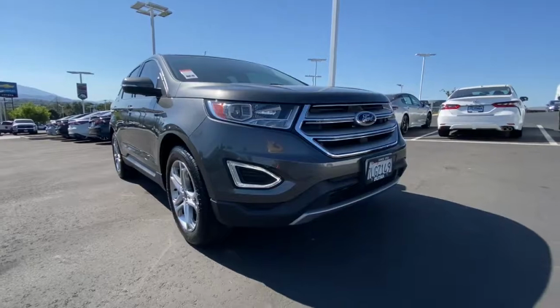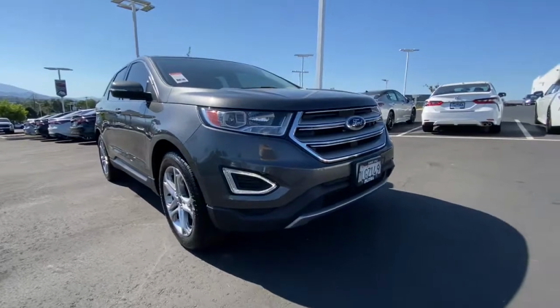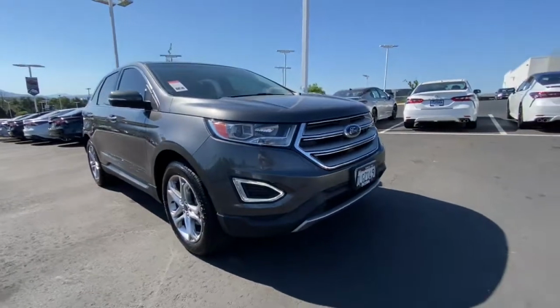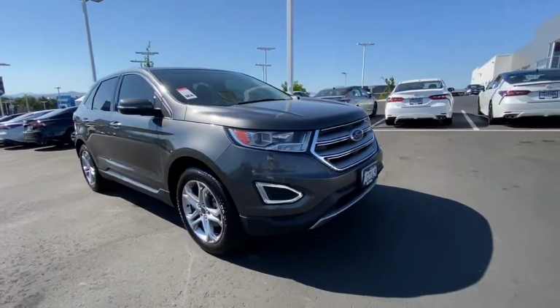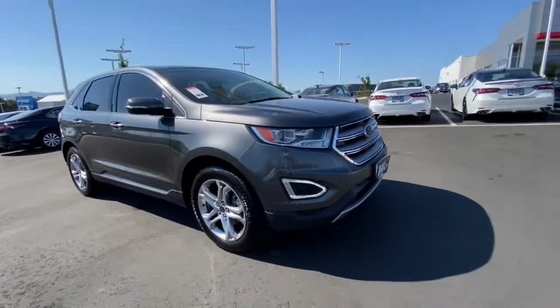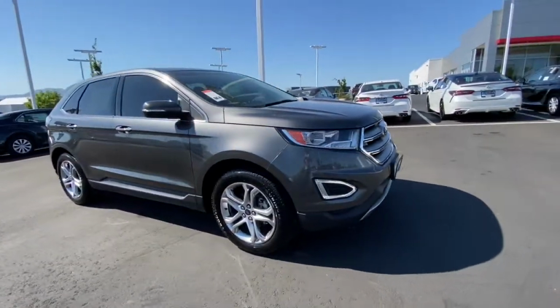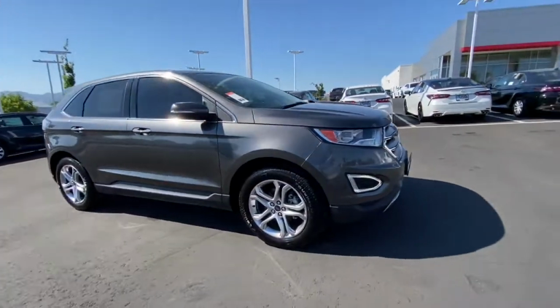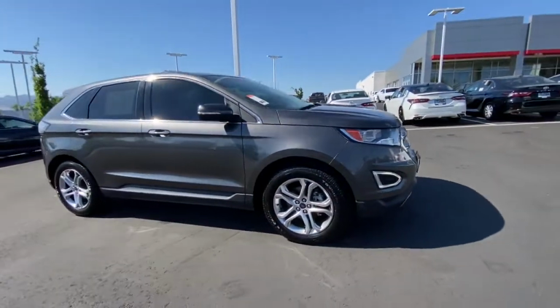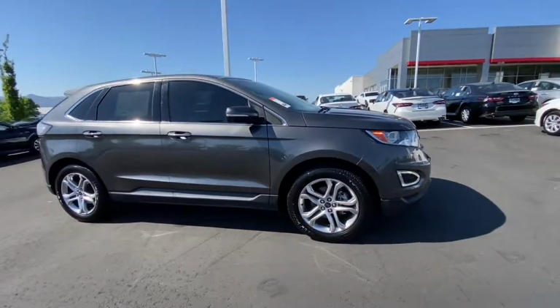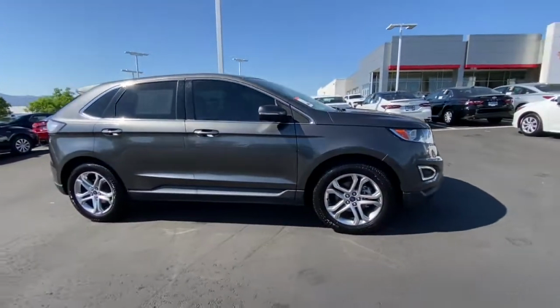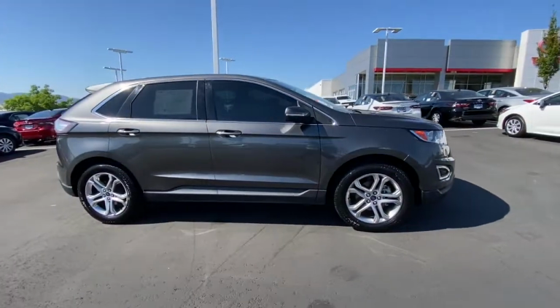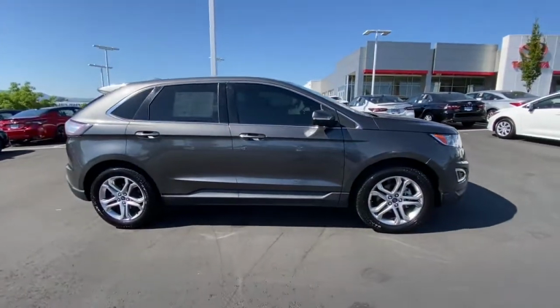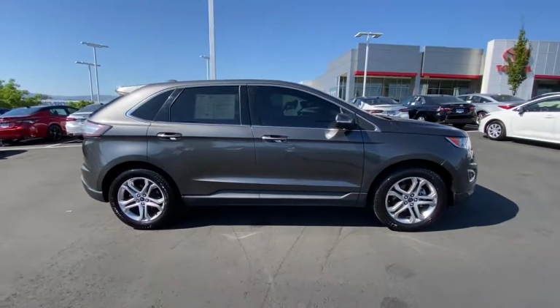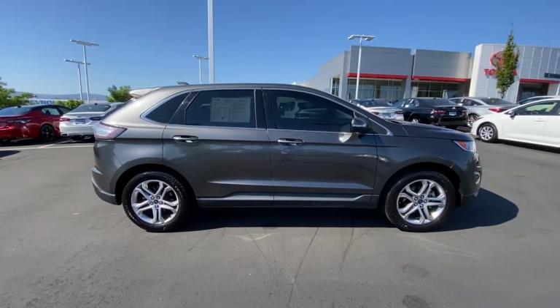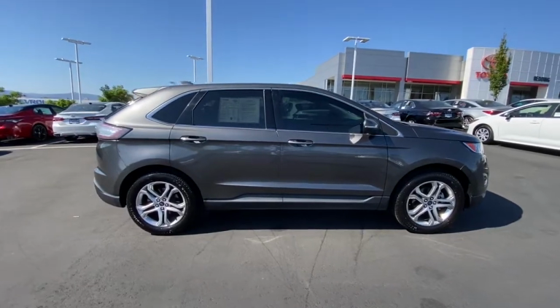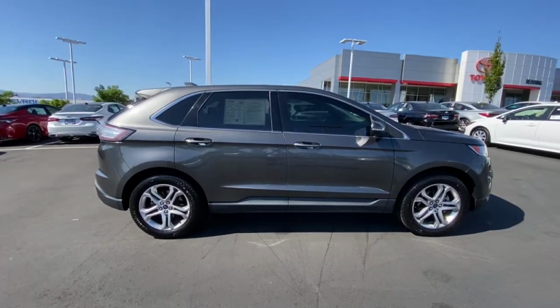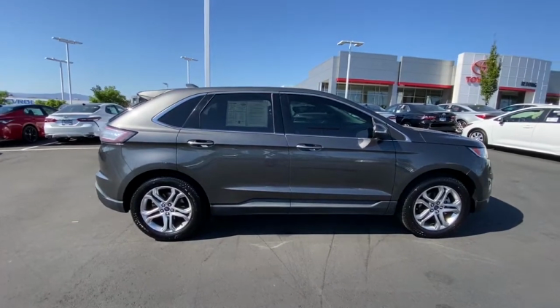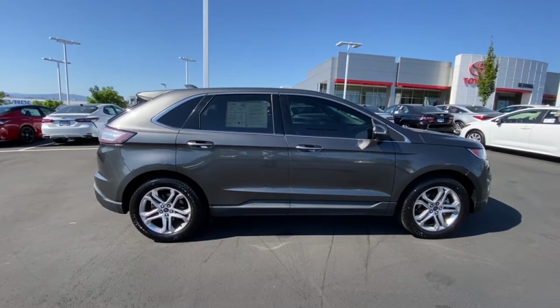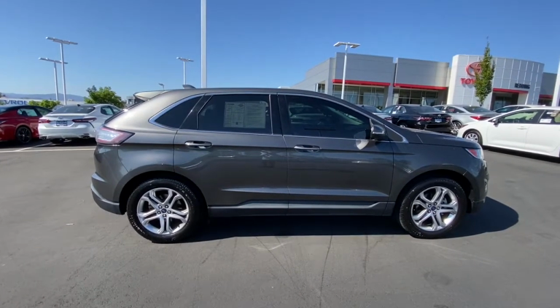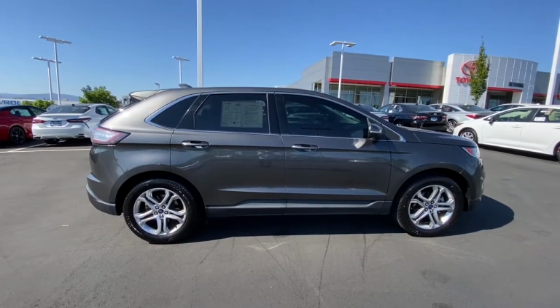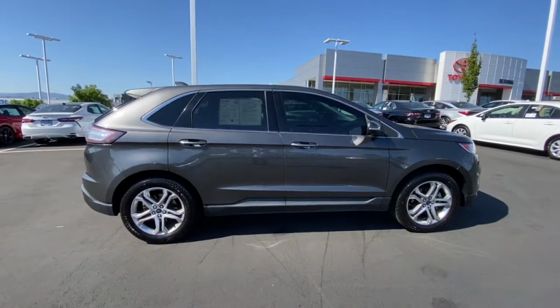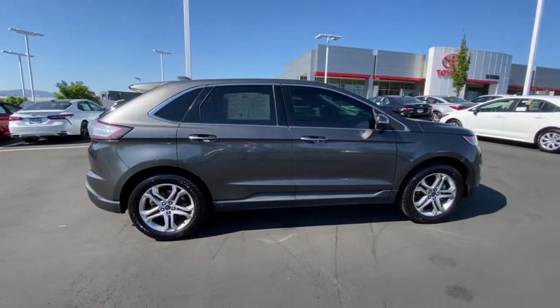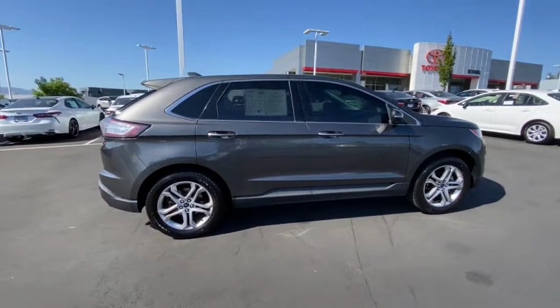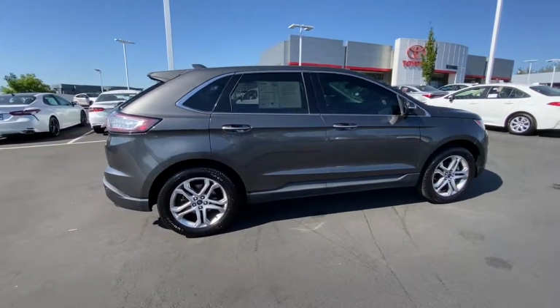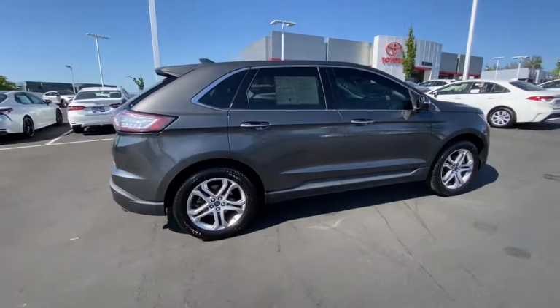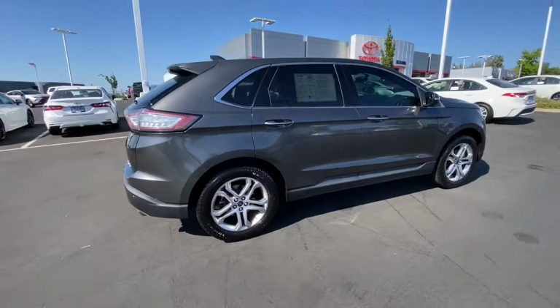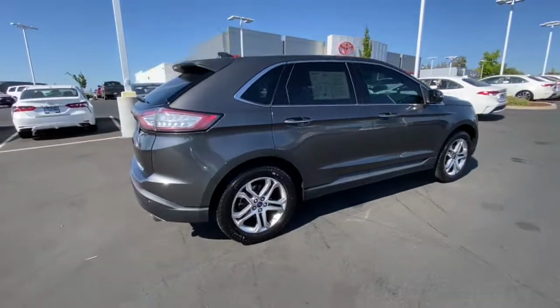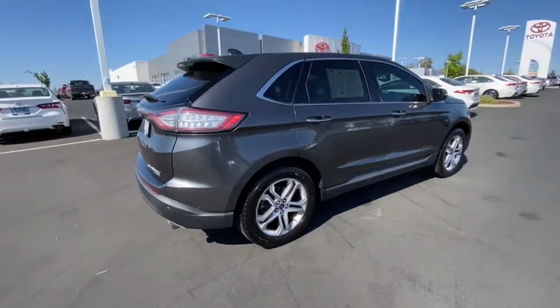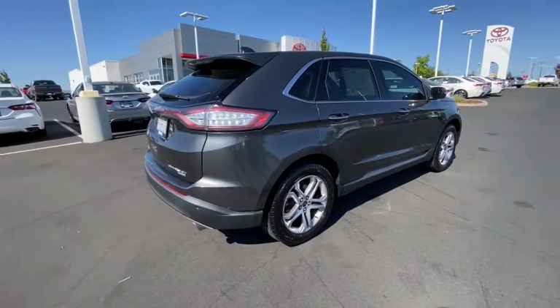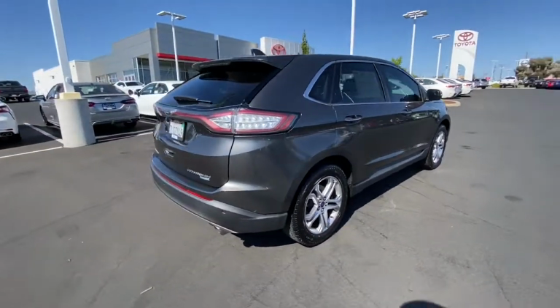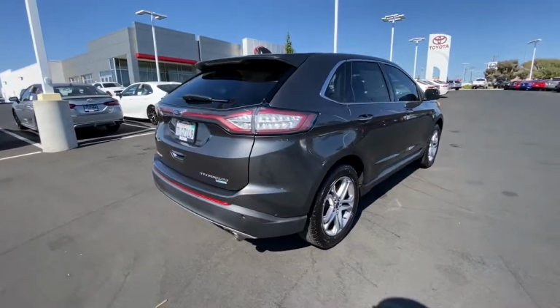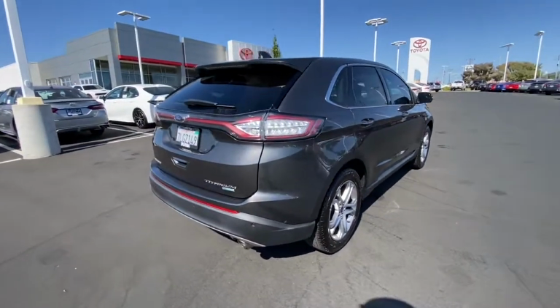Can you see yourself in the 2015 Ford Edge? With less than 80,000 miles on the odometer, this vehicle provides excellent value. Here's a powerful, attention-getting Ford Edge.